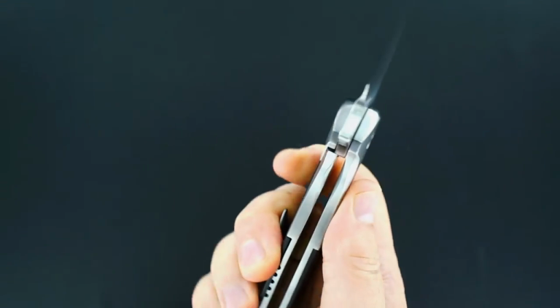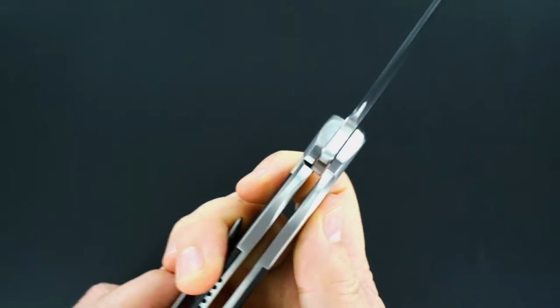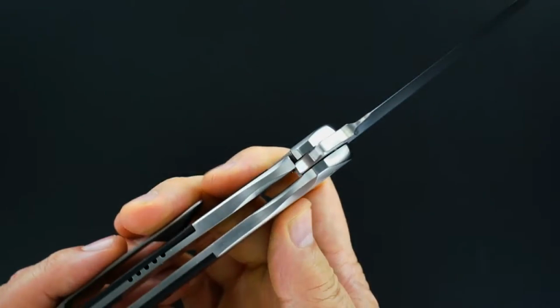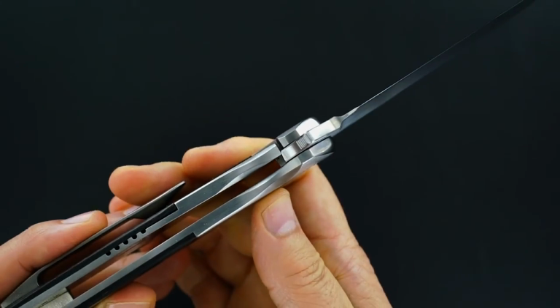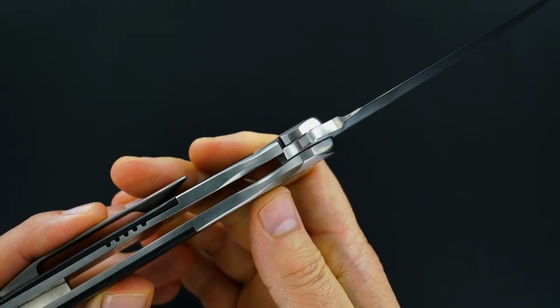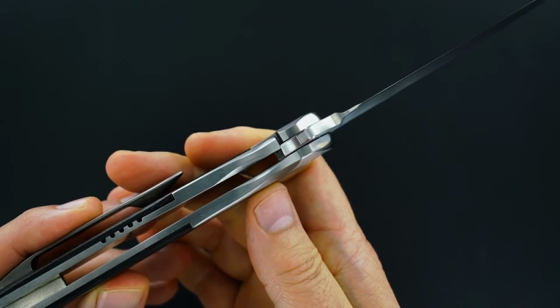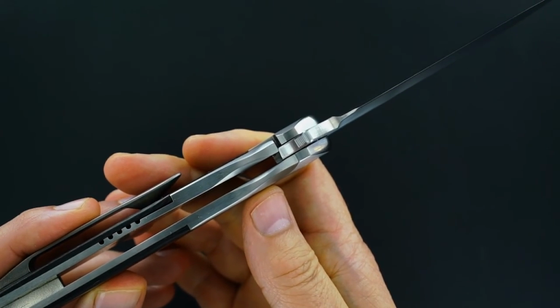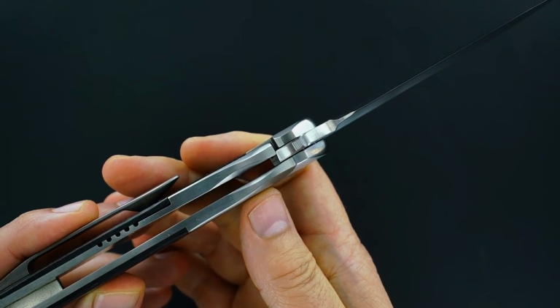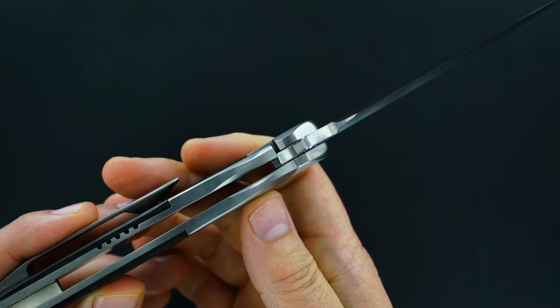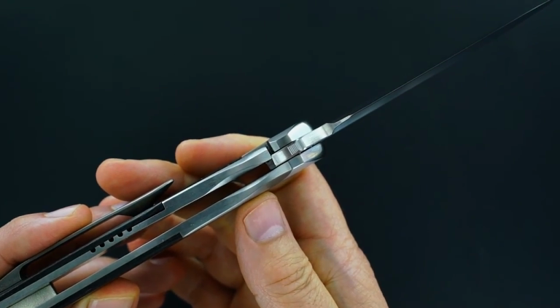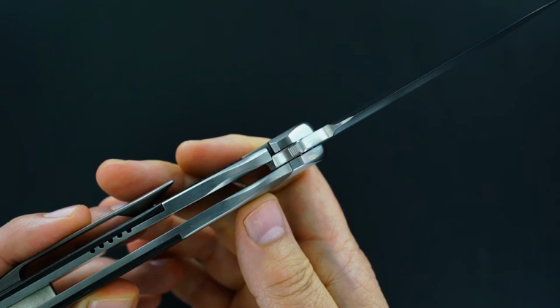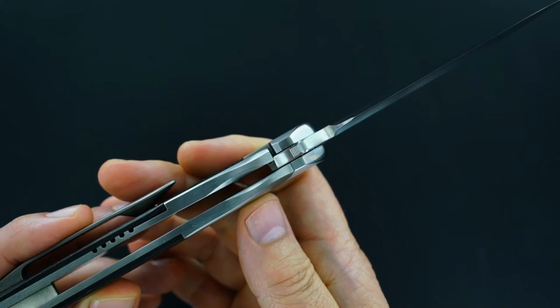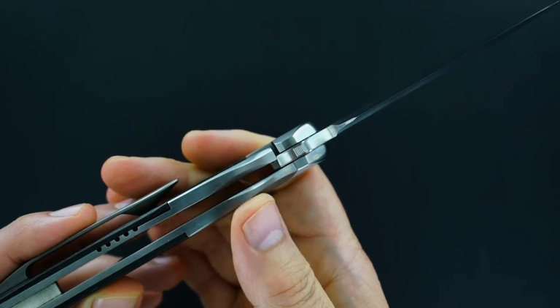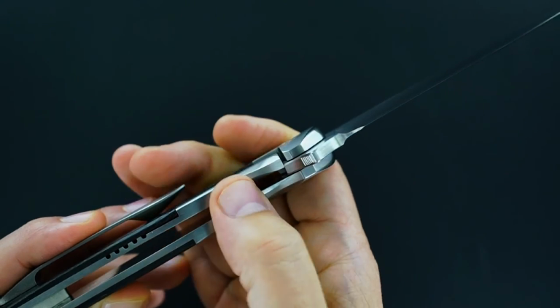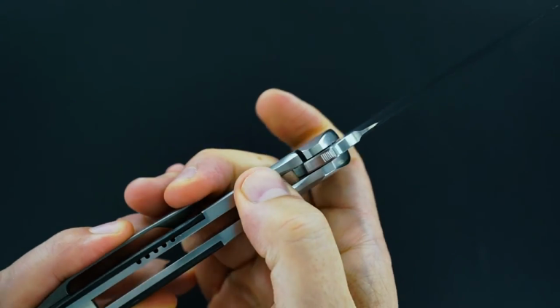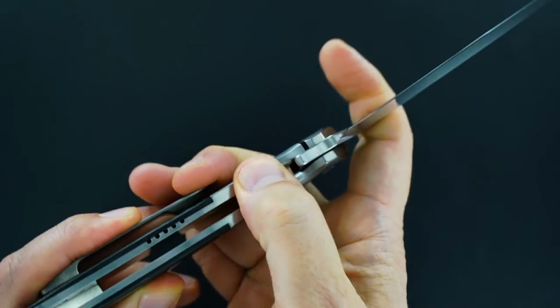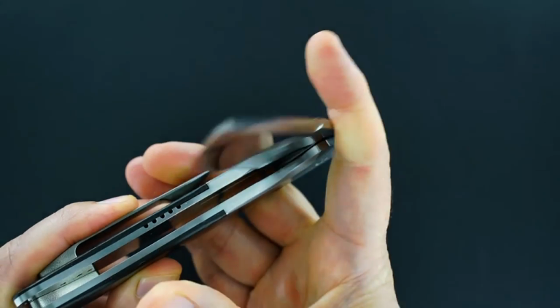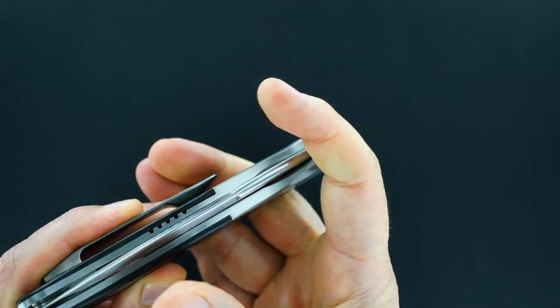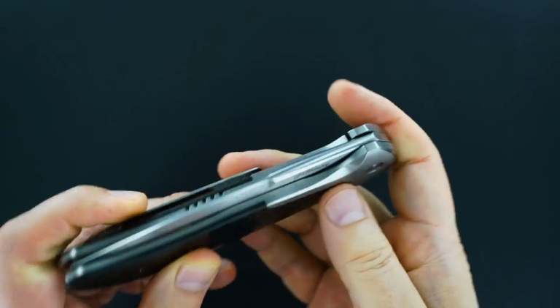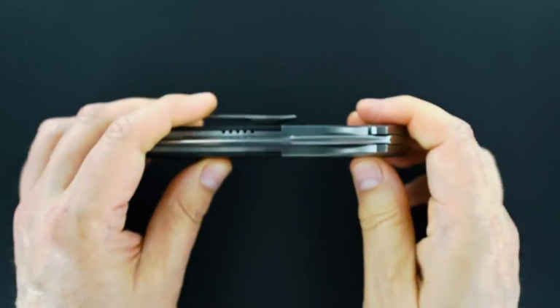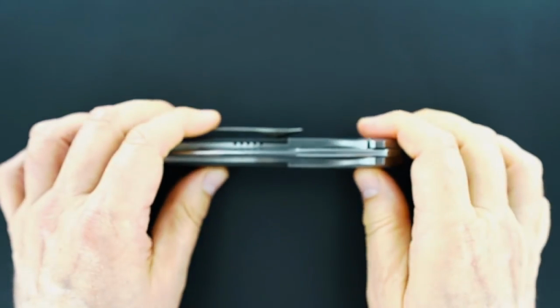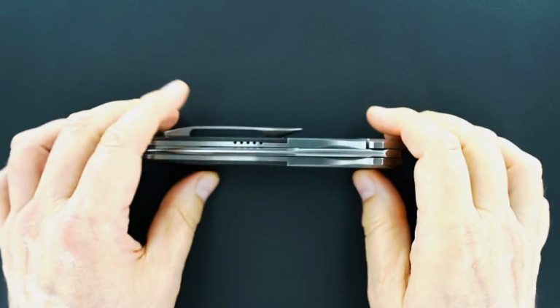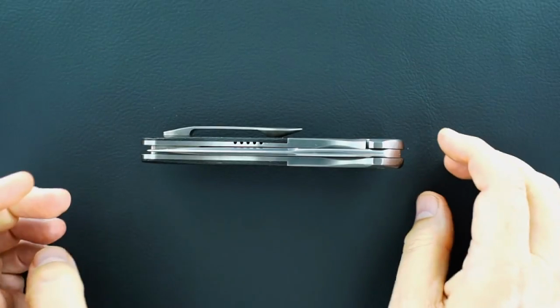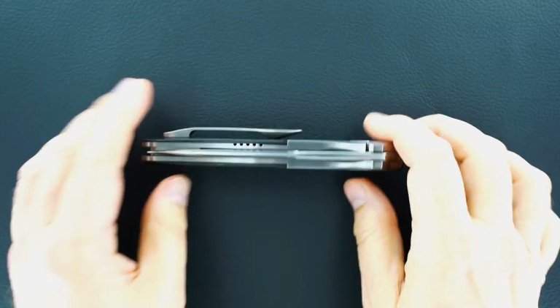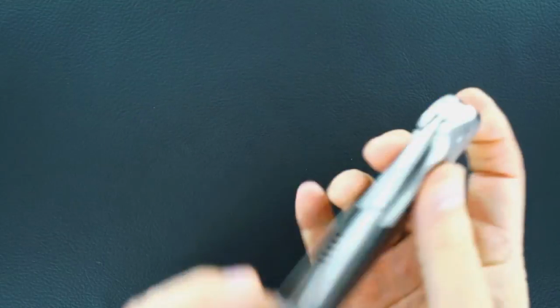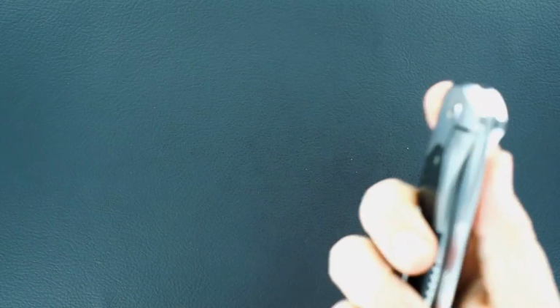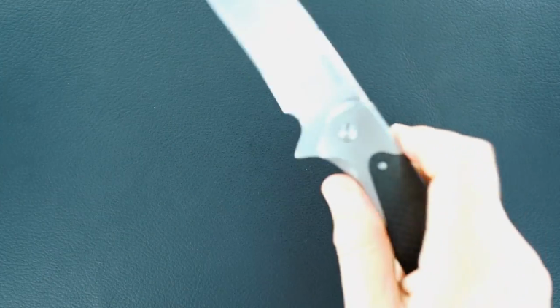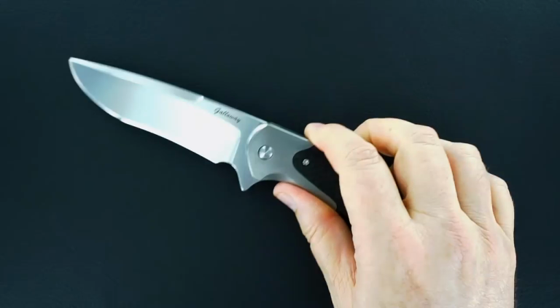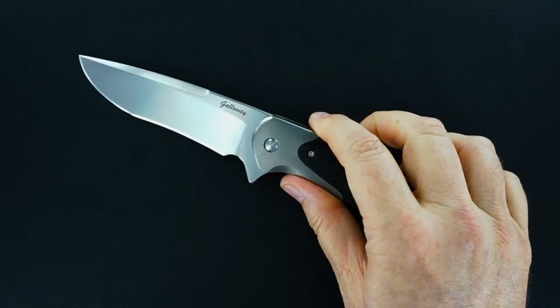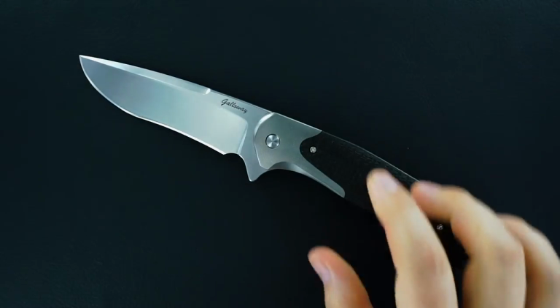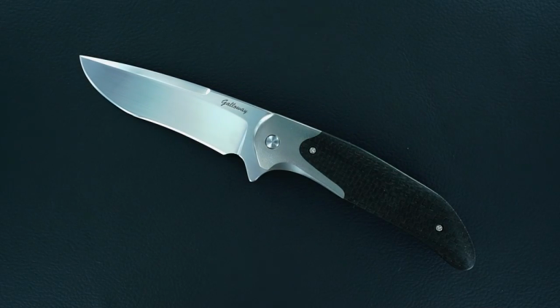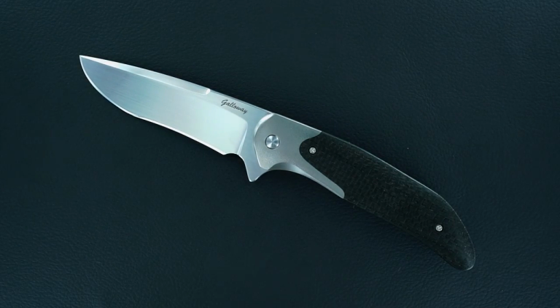There's the action again — you hear how beautiful it sounds. You see how perfect the lockup is. There's how easy the lock release is. And again, dead center. Thanks for watching.